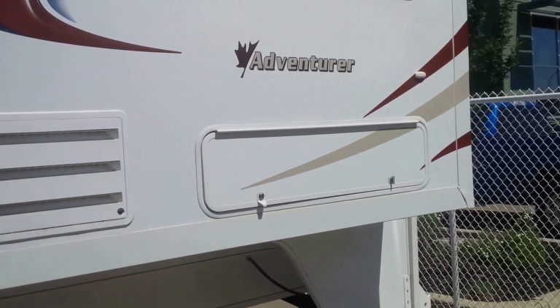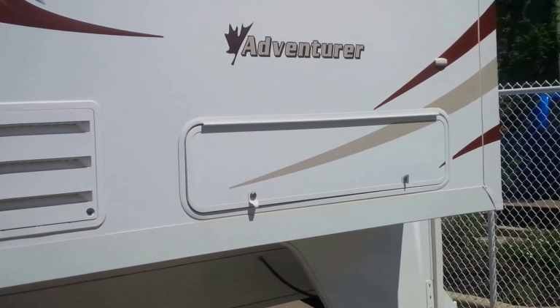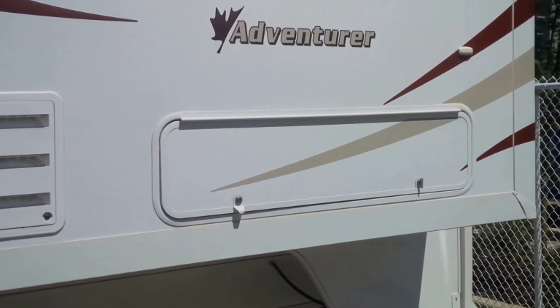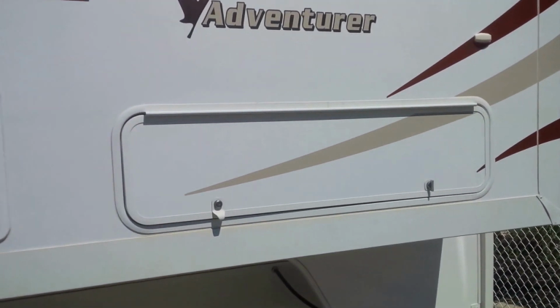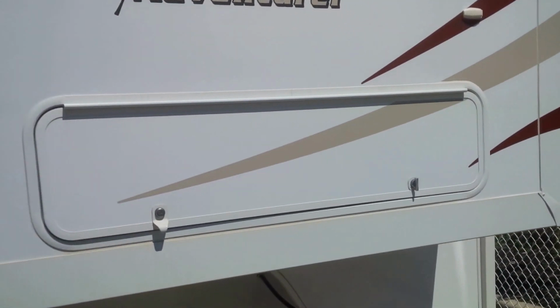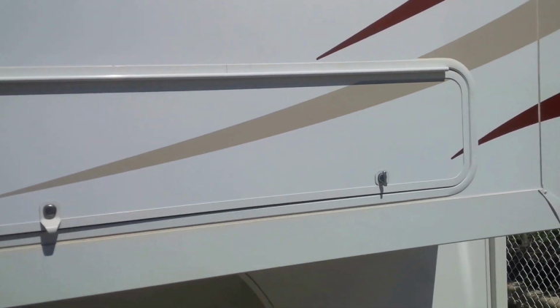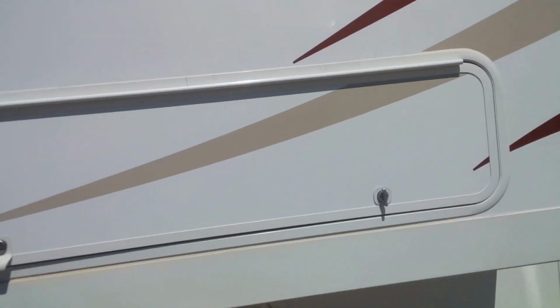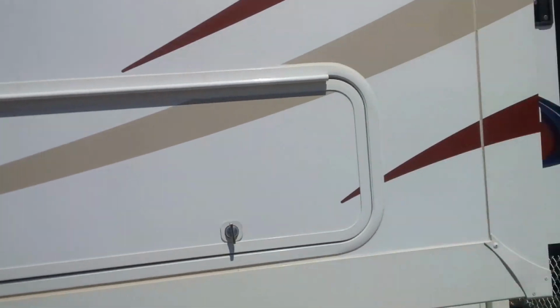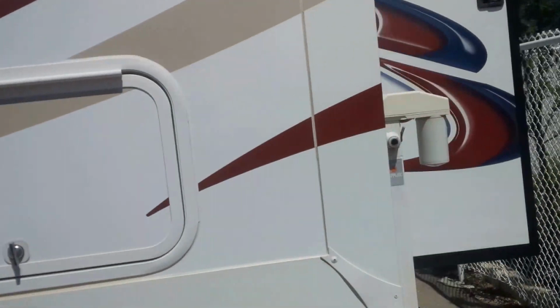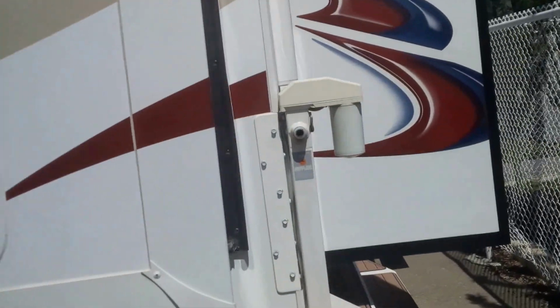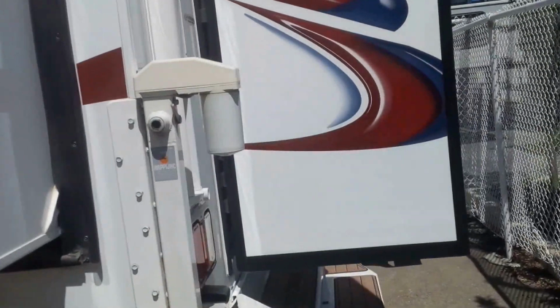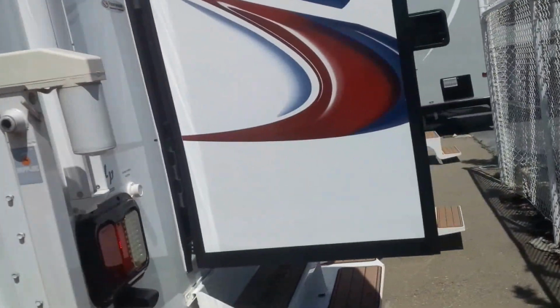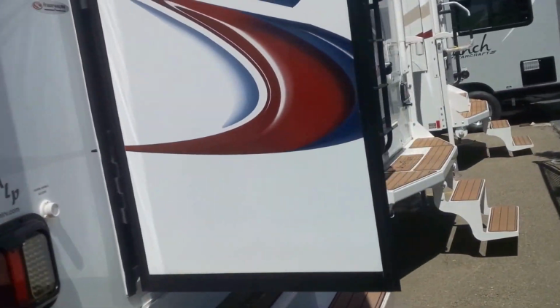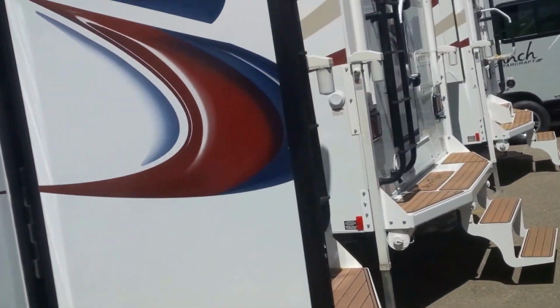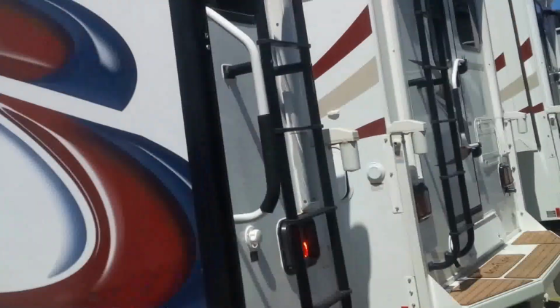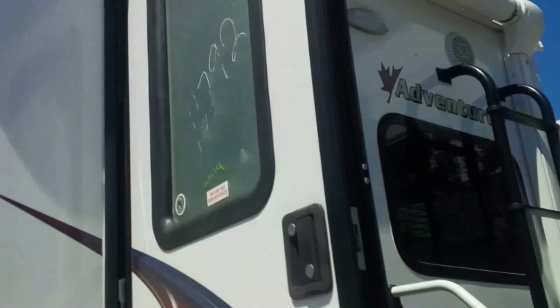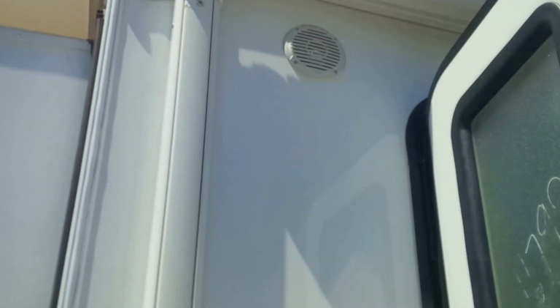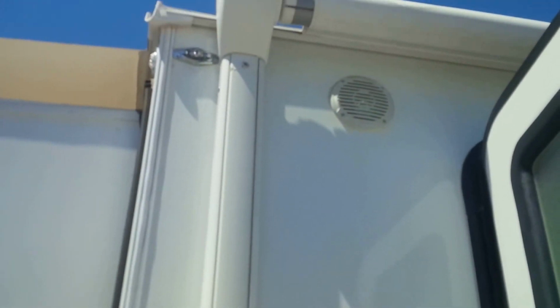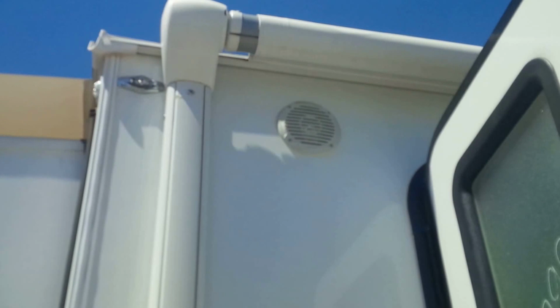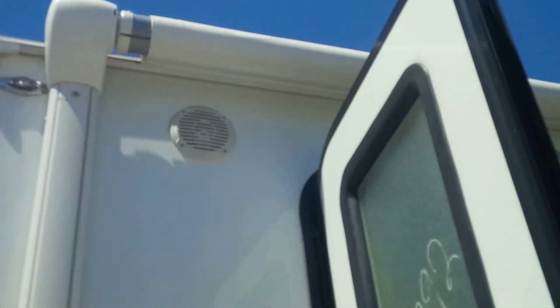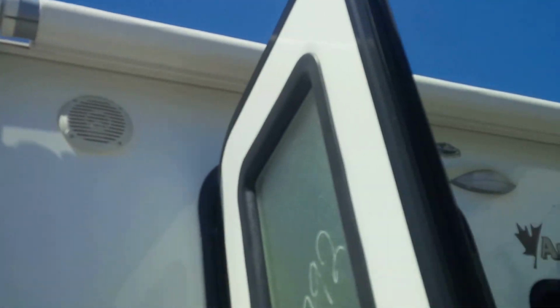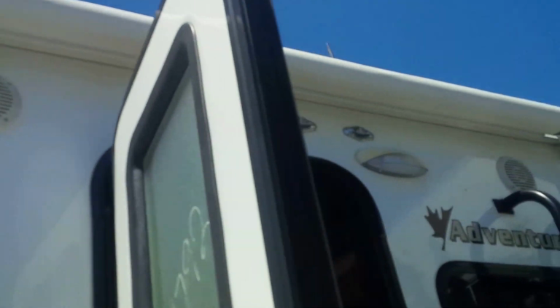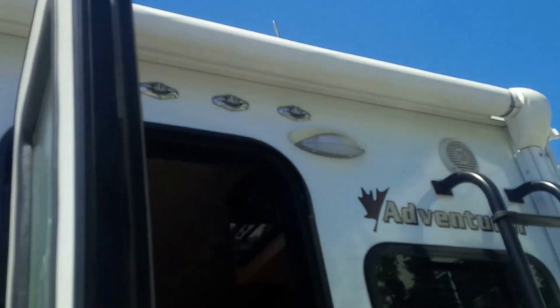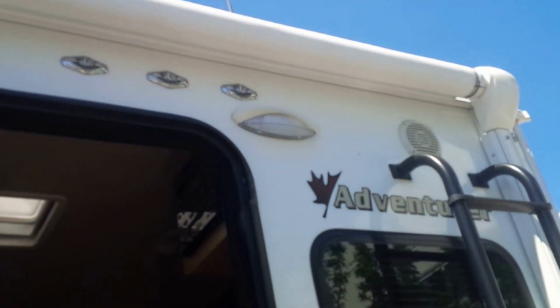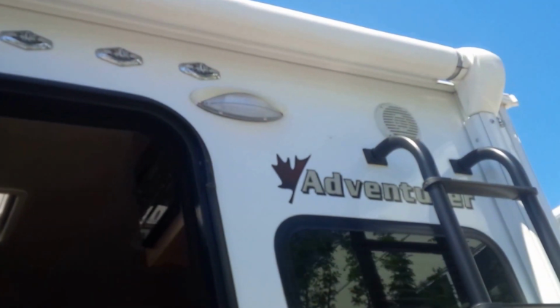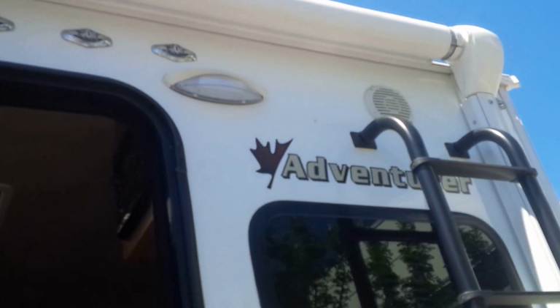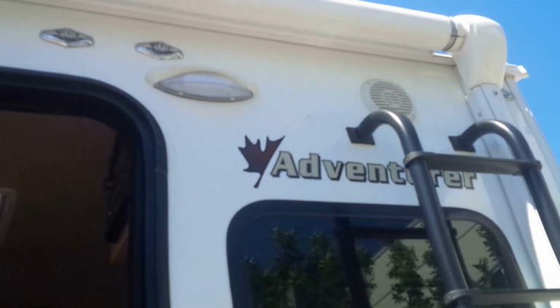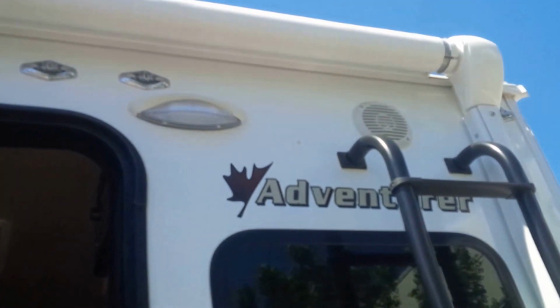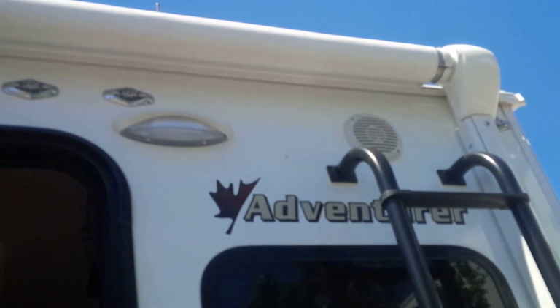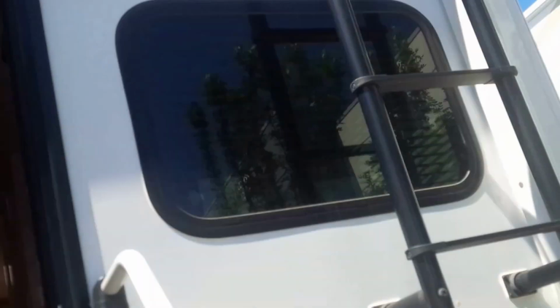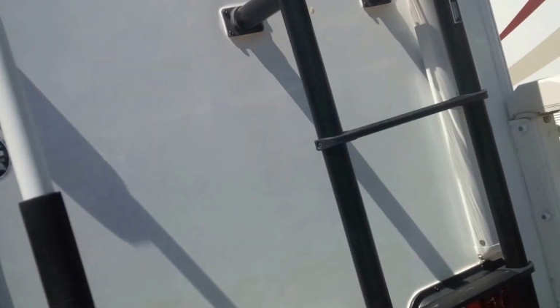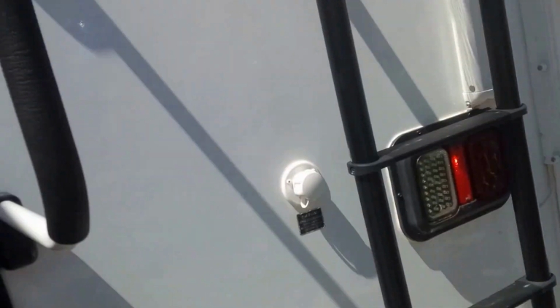As you can see, there's a little bit of storage in the slide. We're going to go all the way to the back of the unit where the door is. Up top you're seeing outdoor speakers and an automatic power awning with ladder.